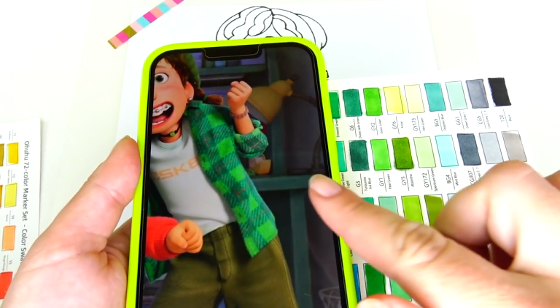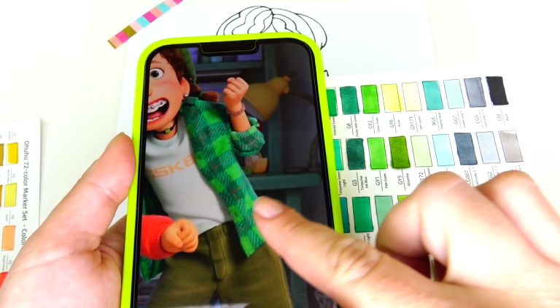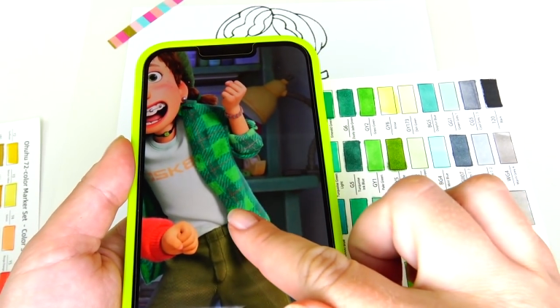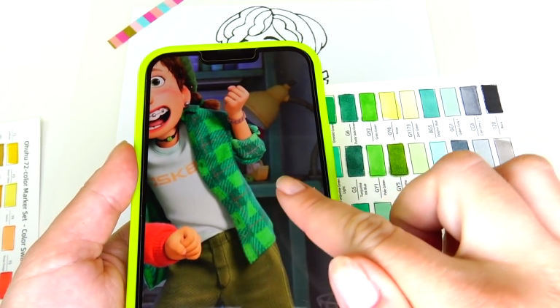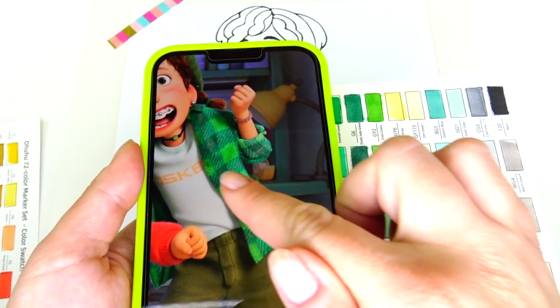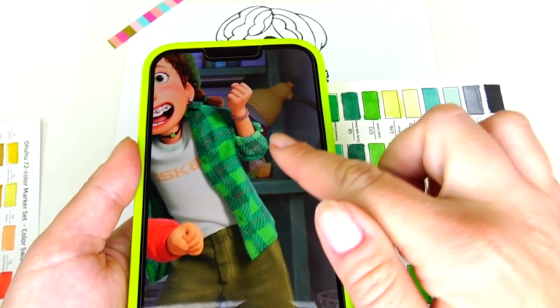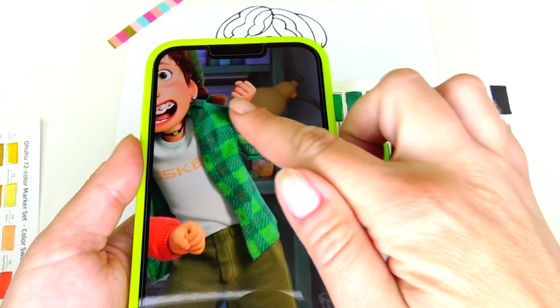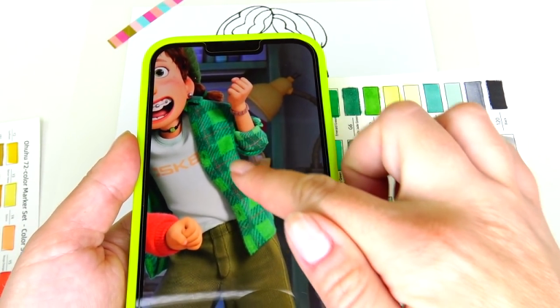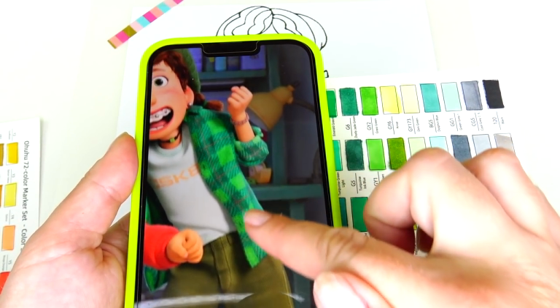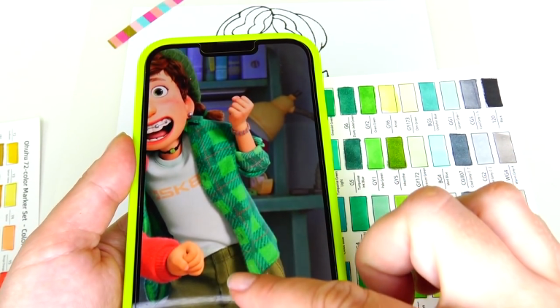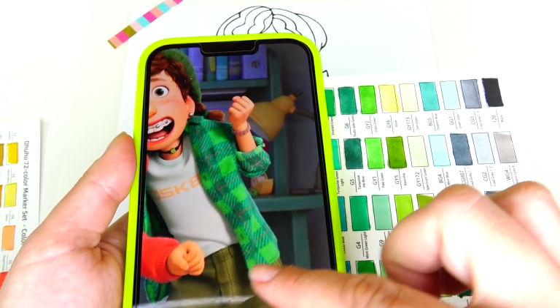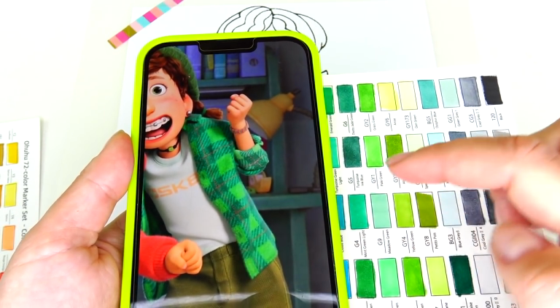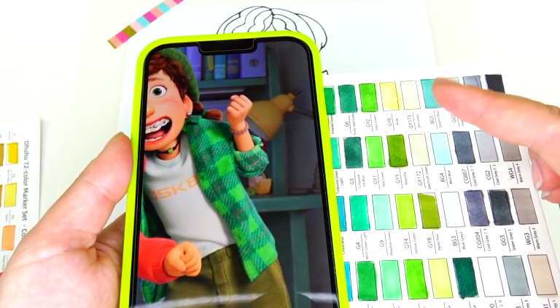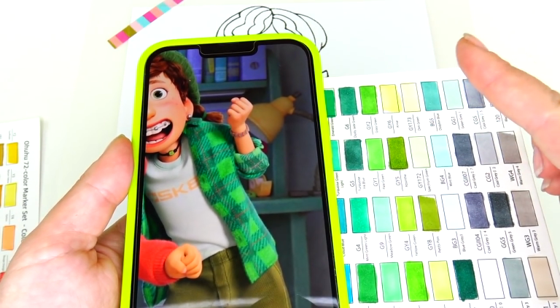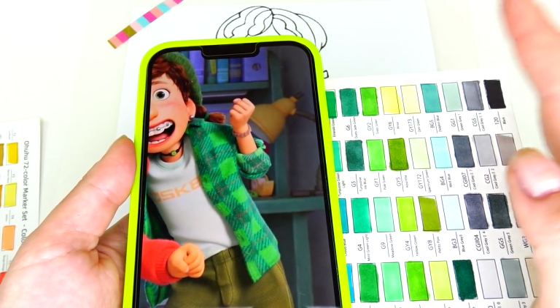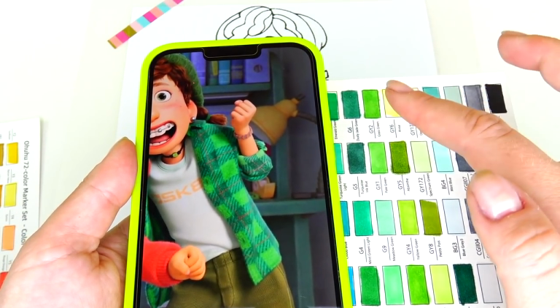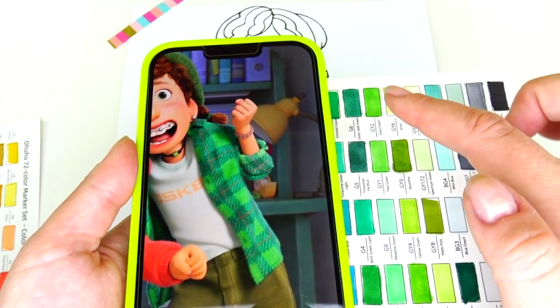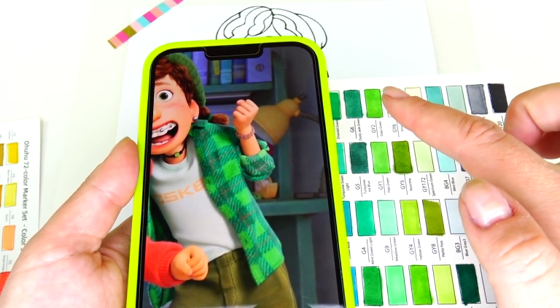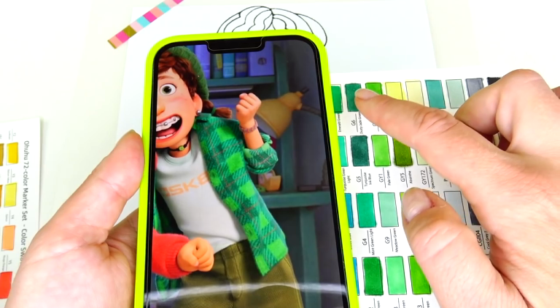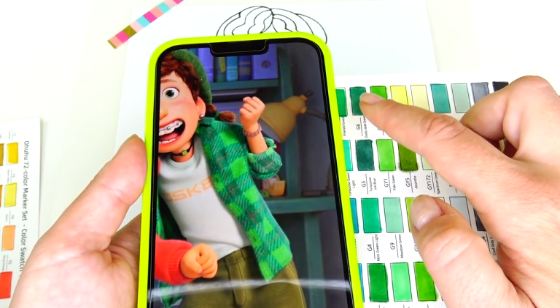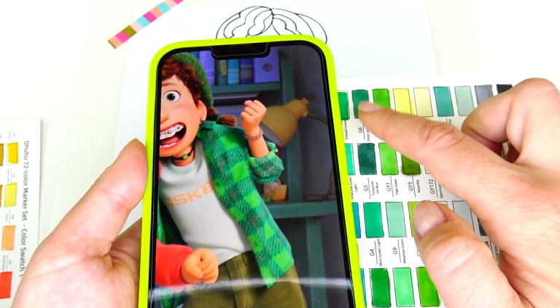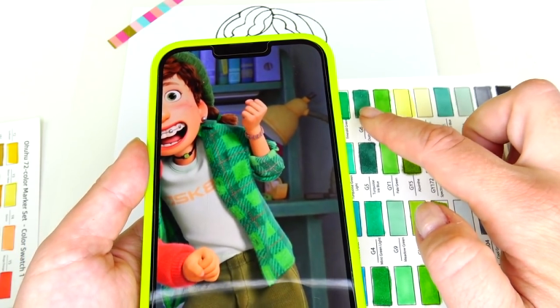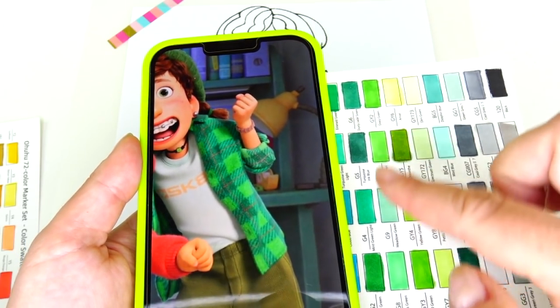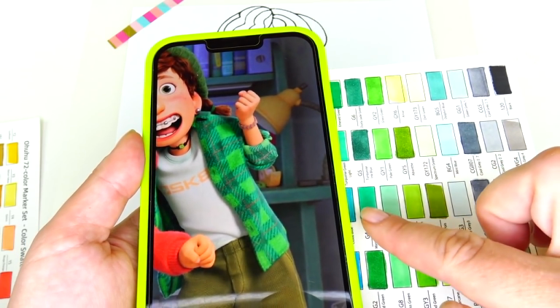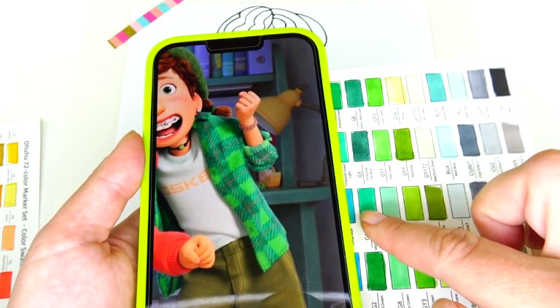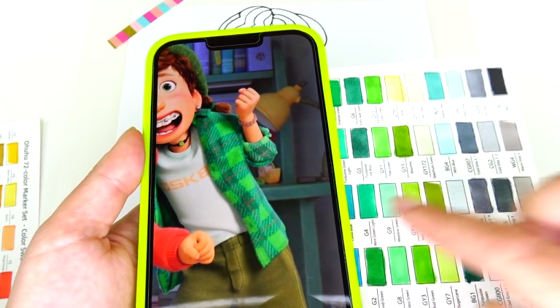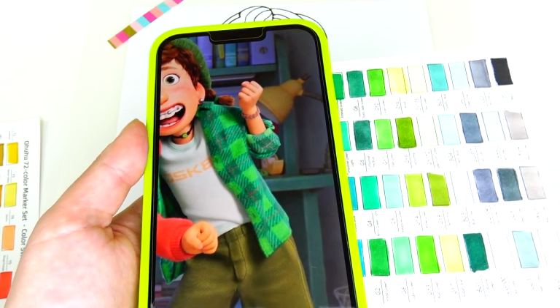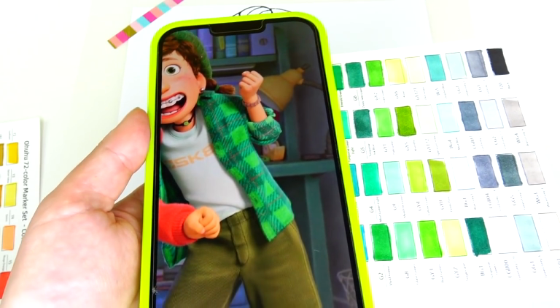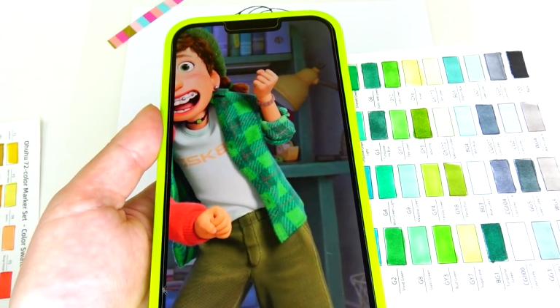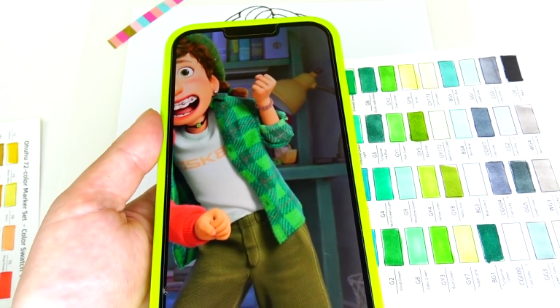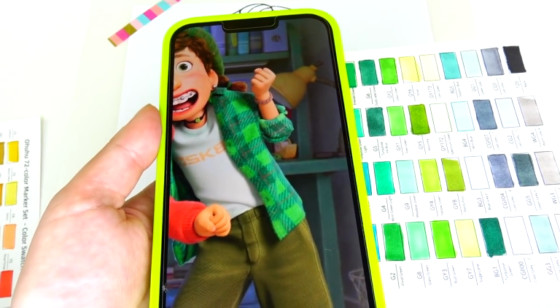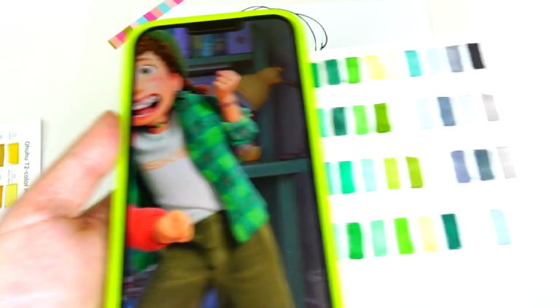Okay so now we have to add details to her shirt and I'm deciding between these two green color shades. I think I'm gonna use both.